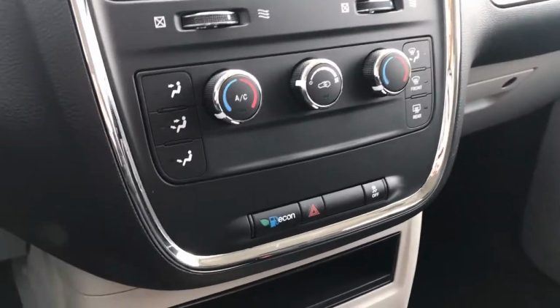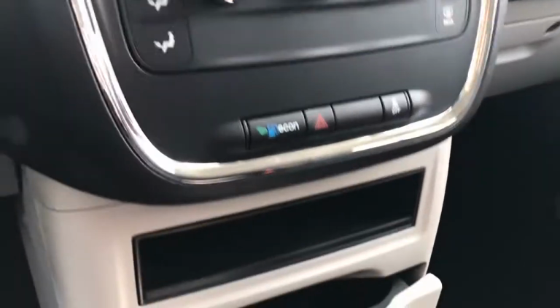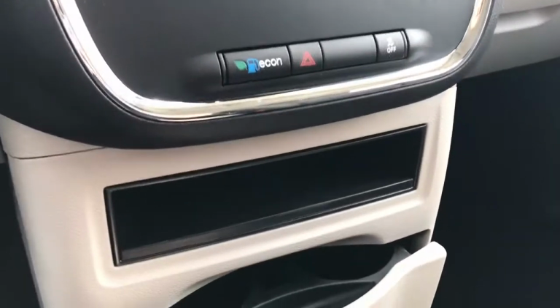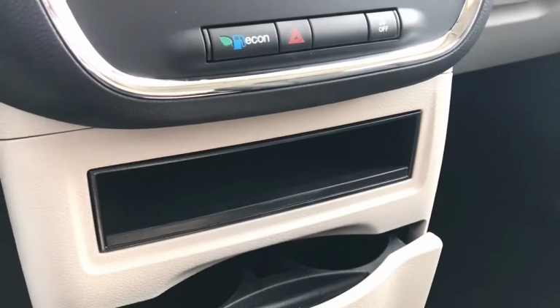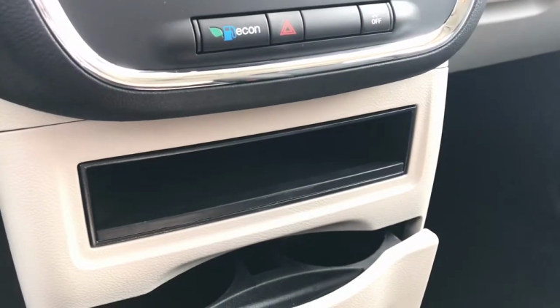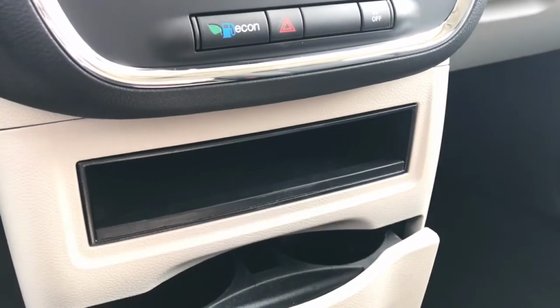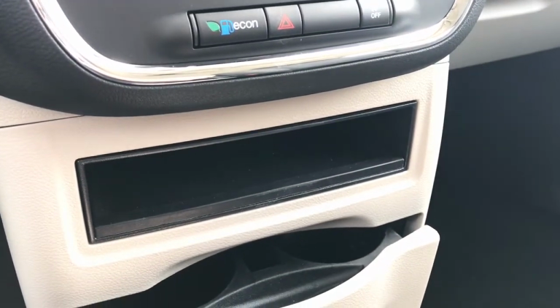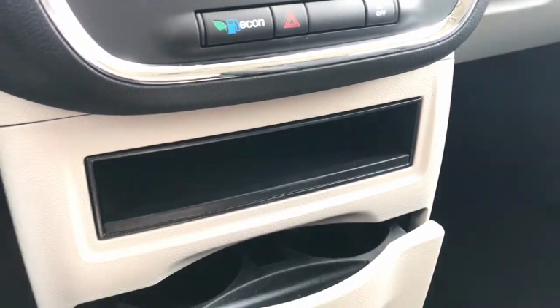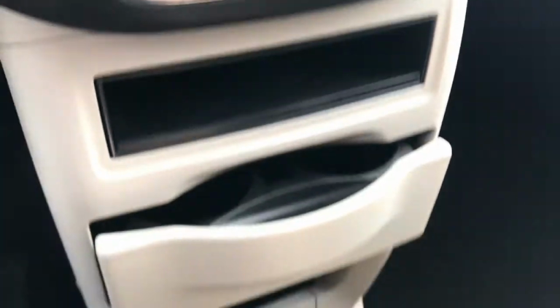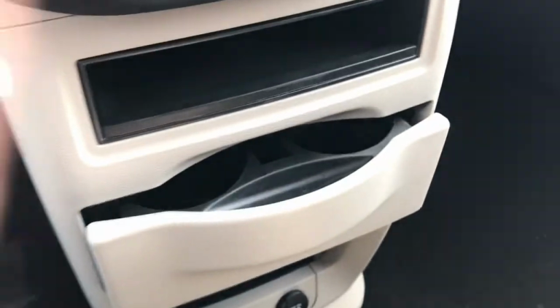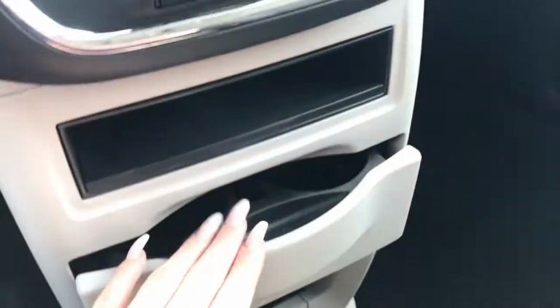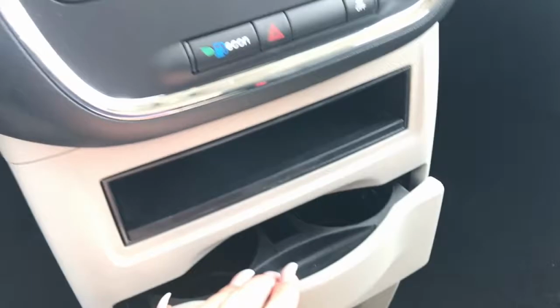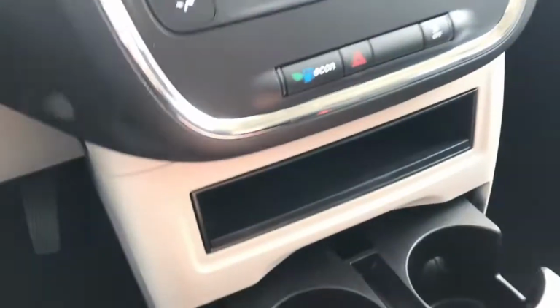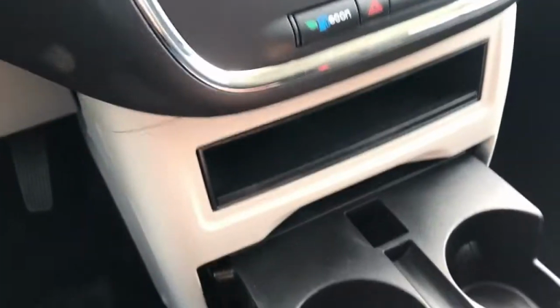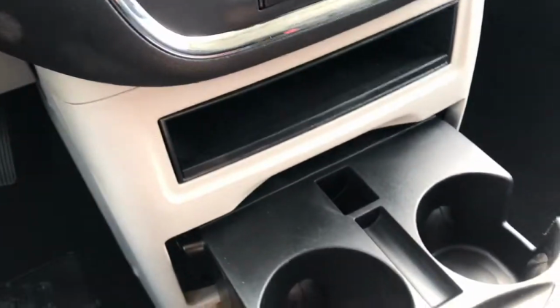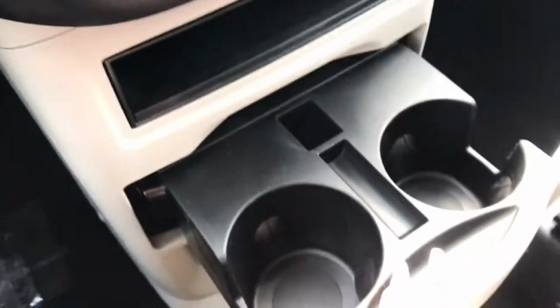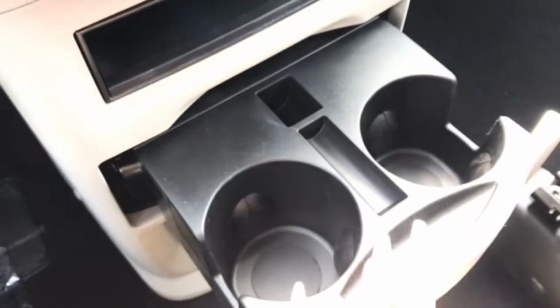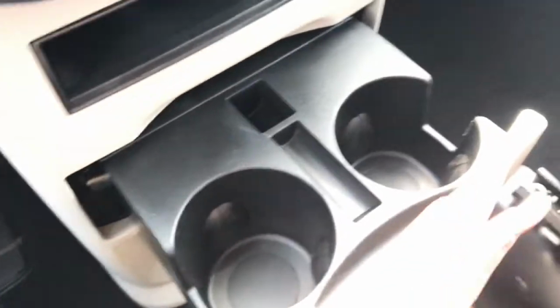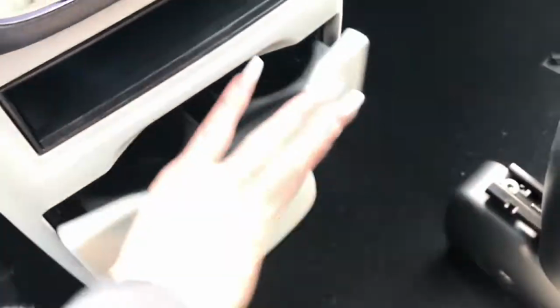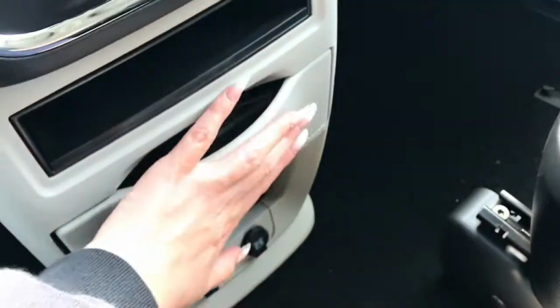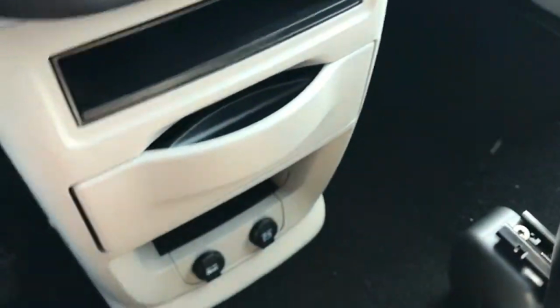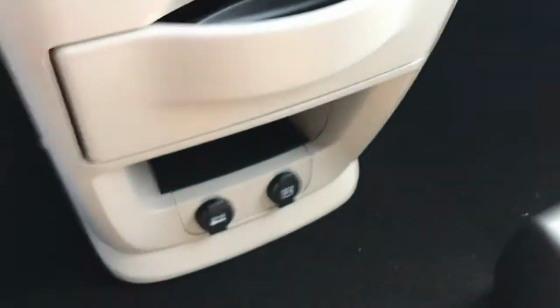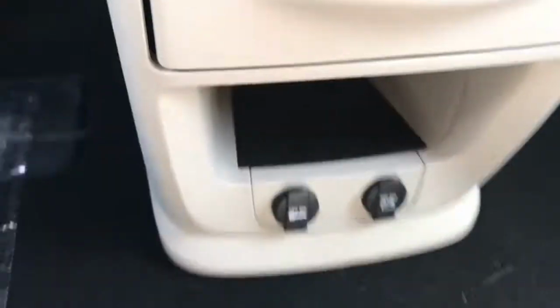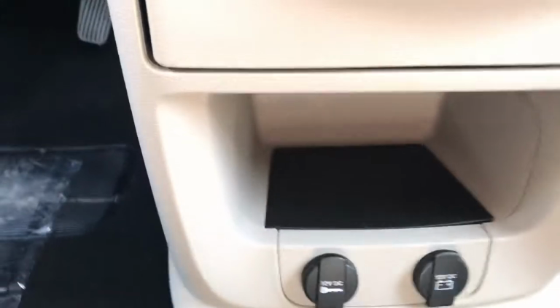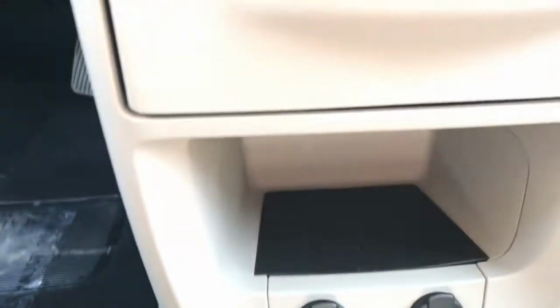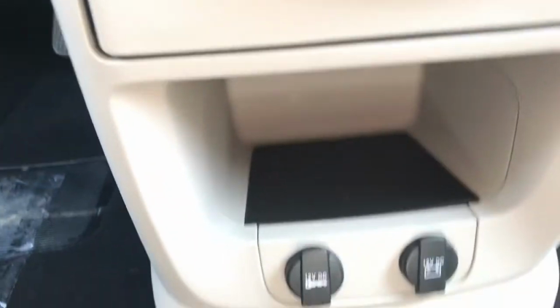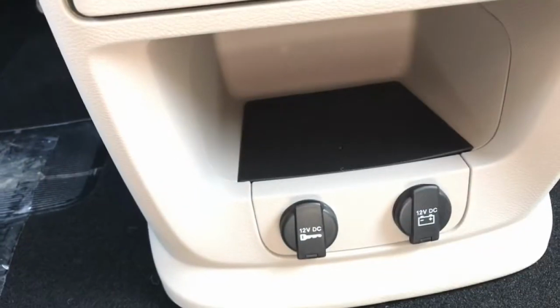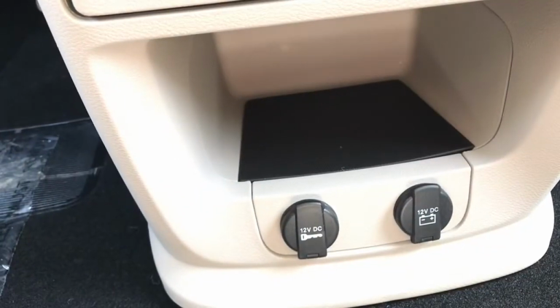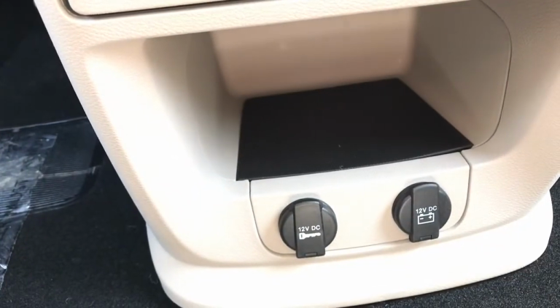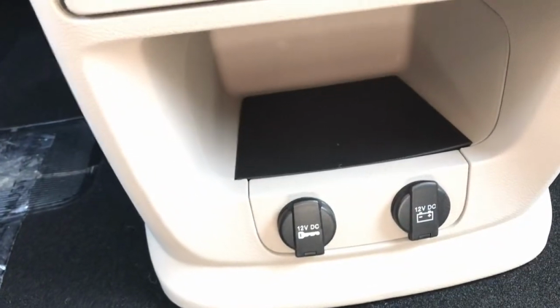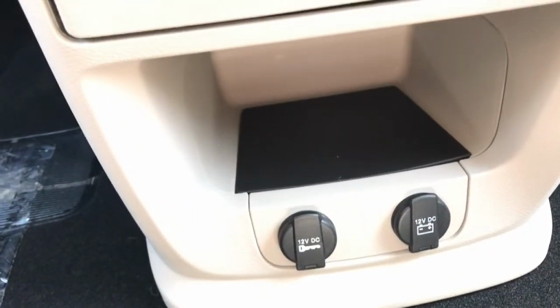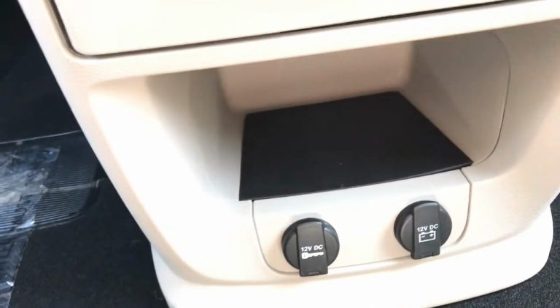Below that, you have a small area for storage. You've also got this cup holder that pulls out — simply push it away. And then below that, you have even more storage with your two 12-volt inputs.